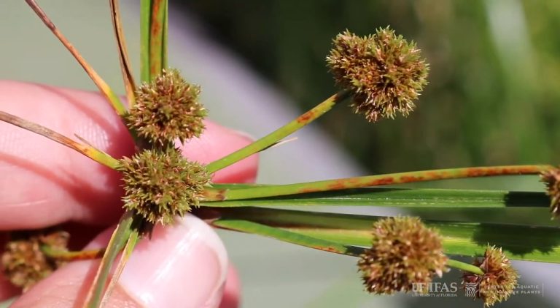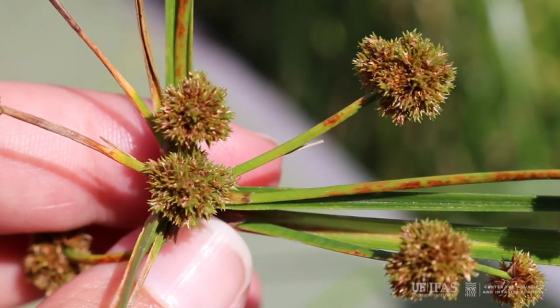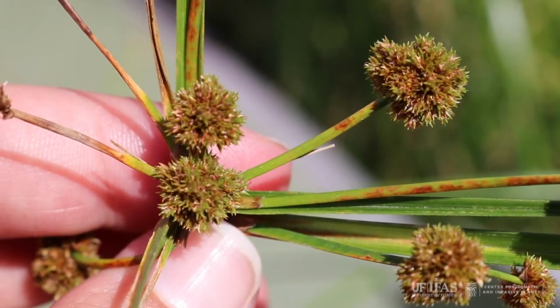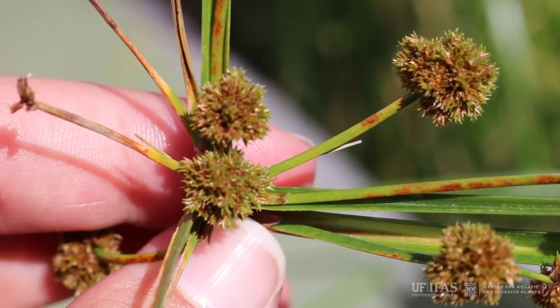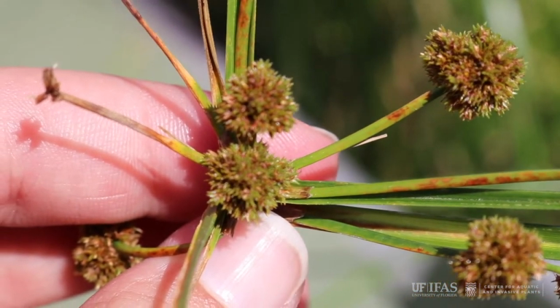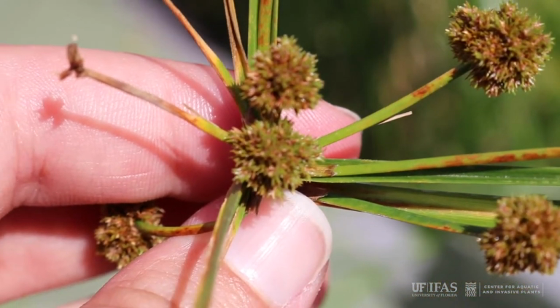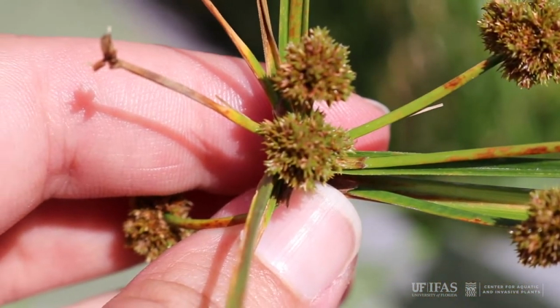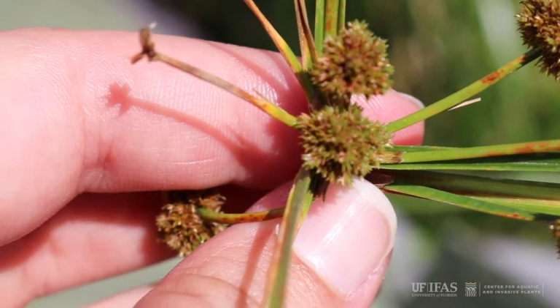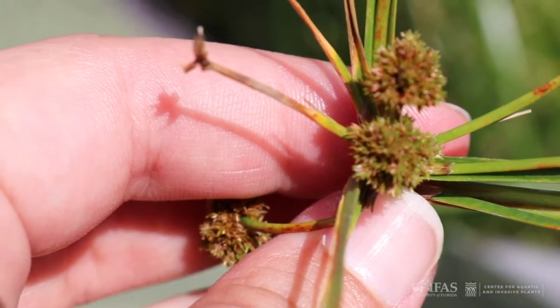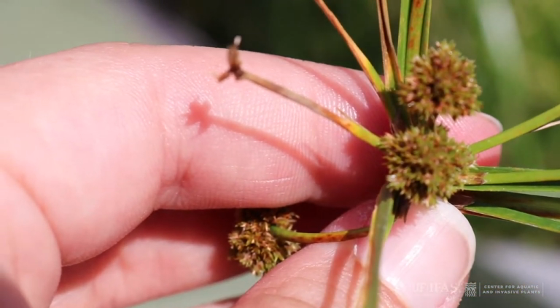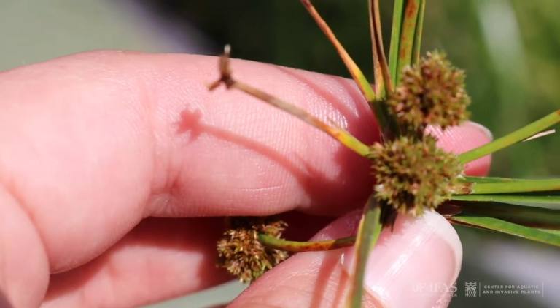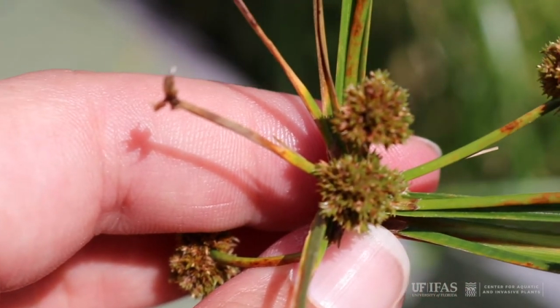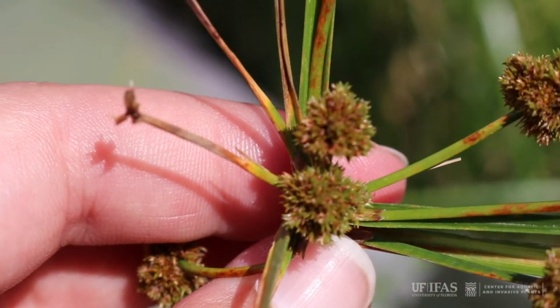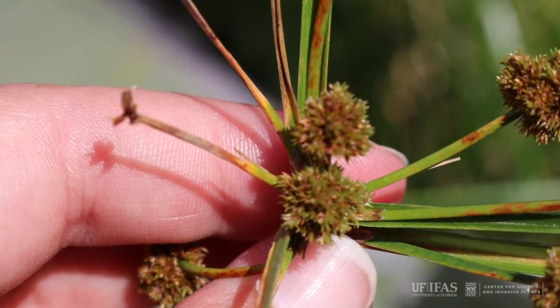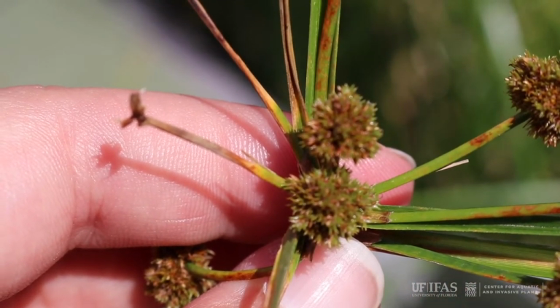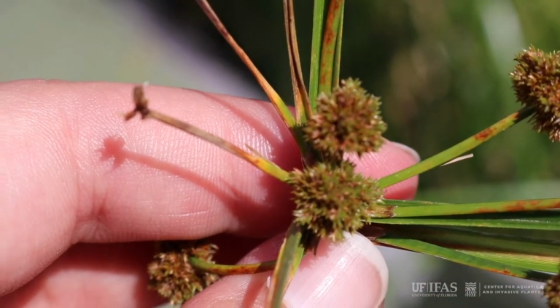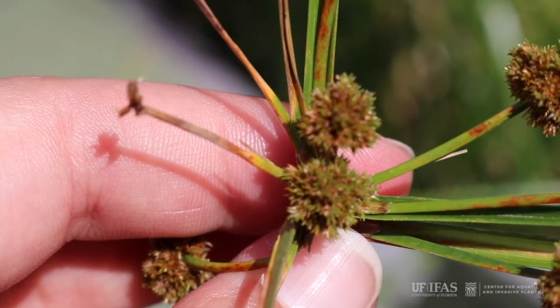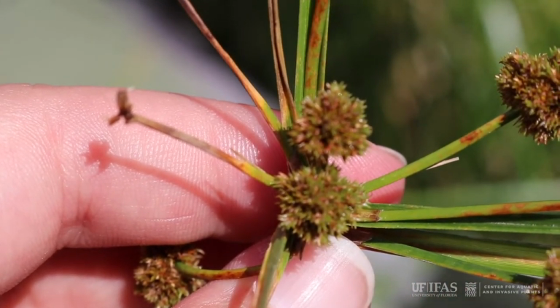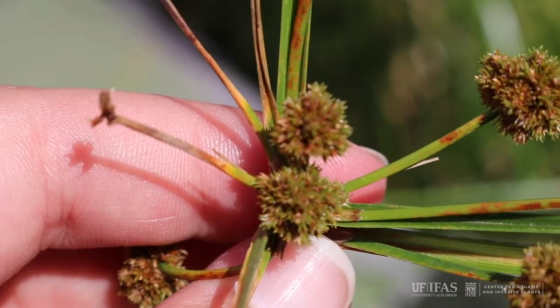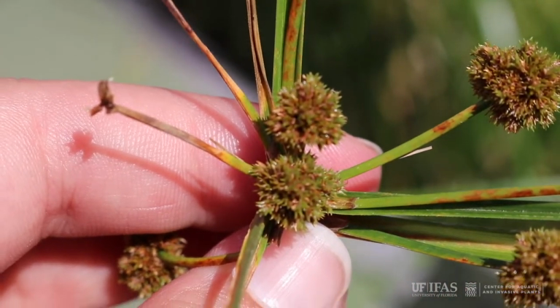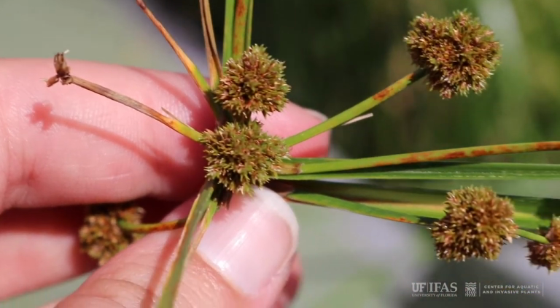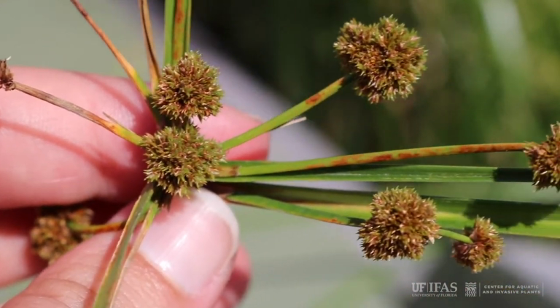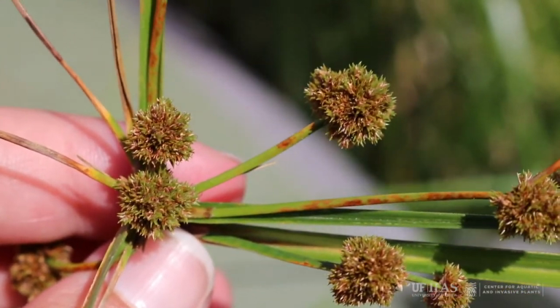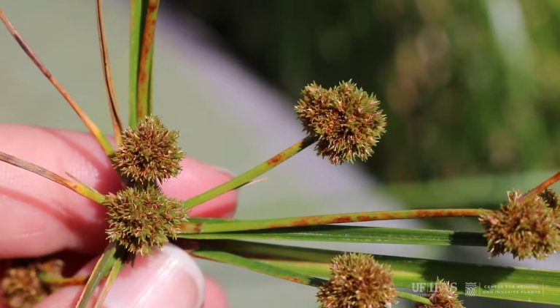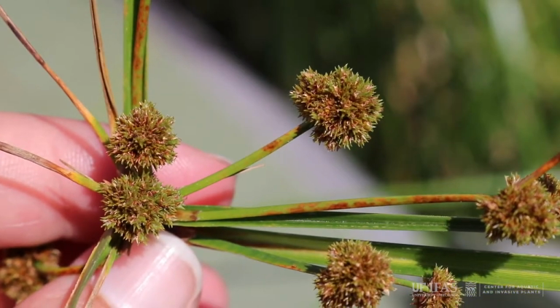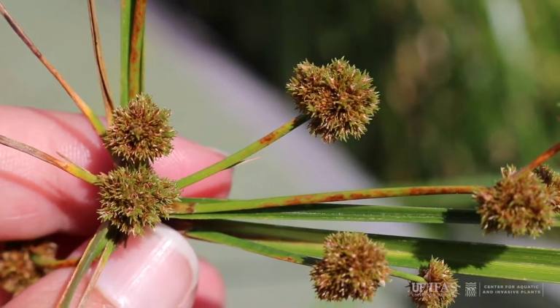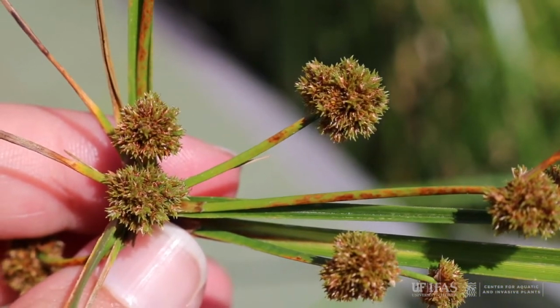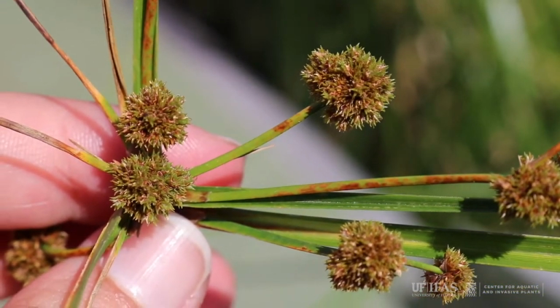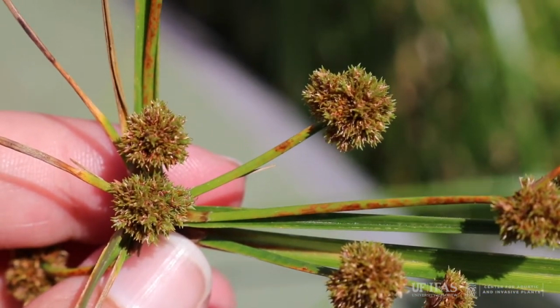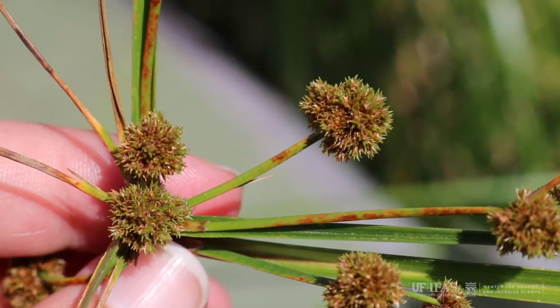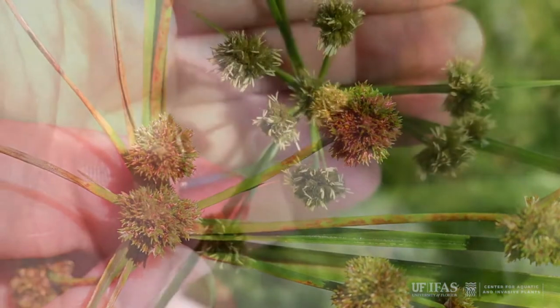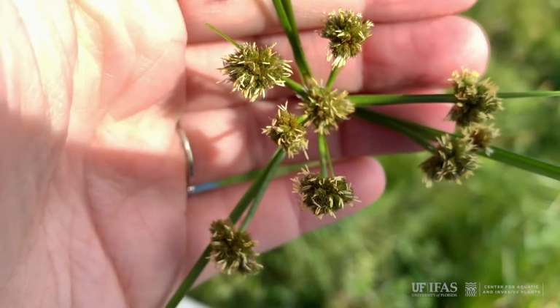These heads of Cuban bulrush contain many spikelets. The reddish brown spikelets have scales that are spiral and overlapping. The fruit is an olive nutlet about an eighth of an inch long.